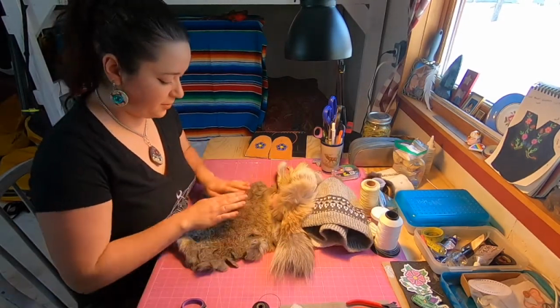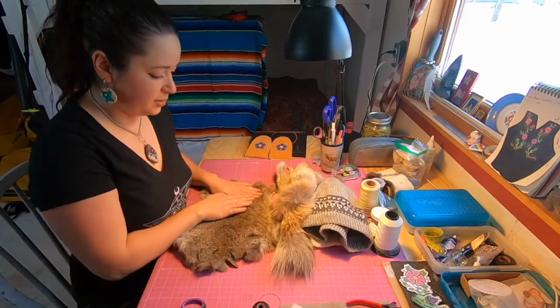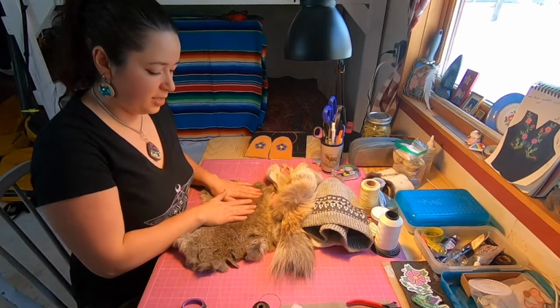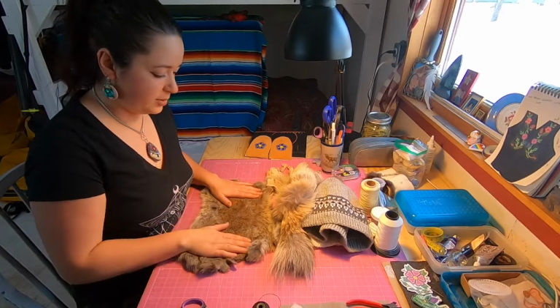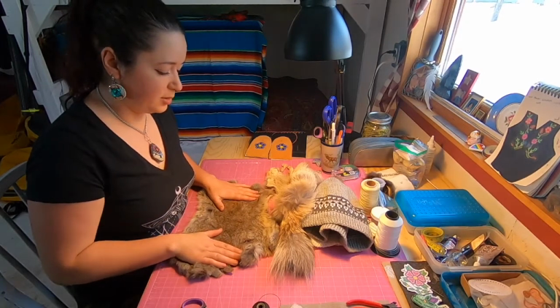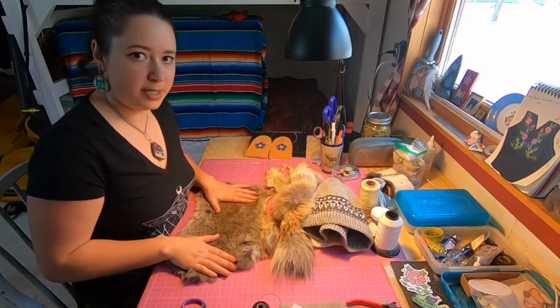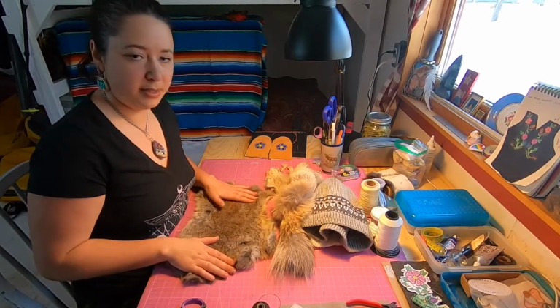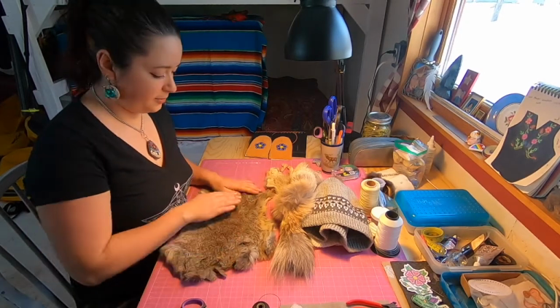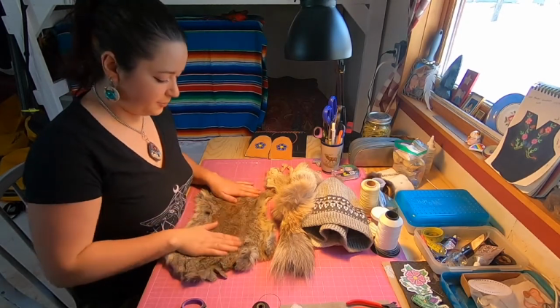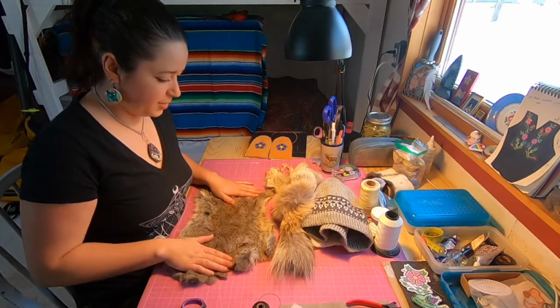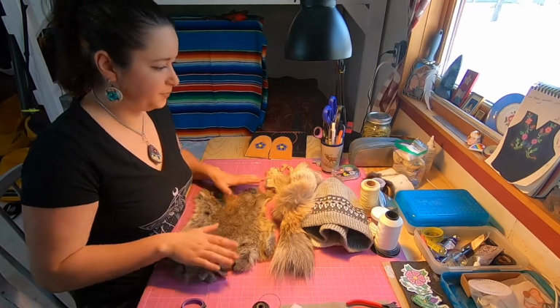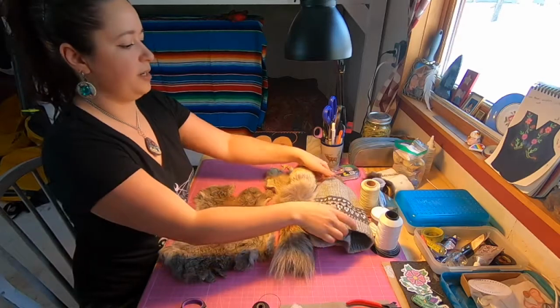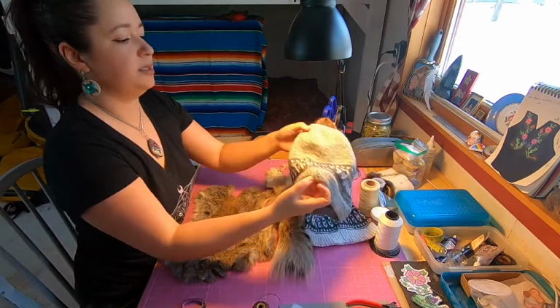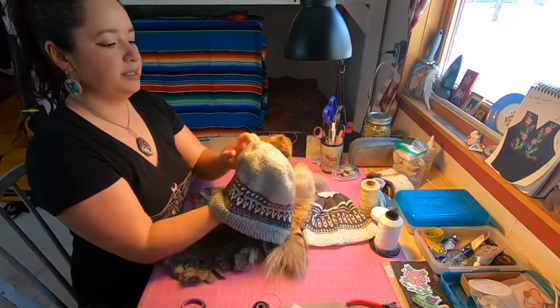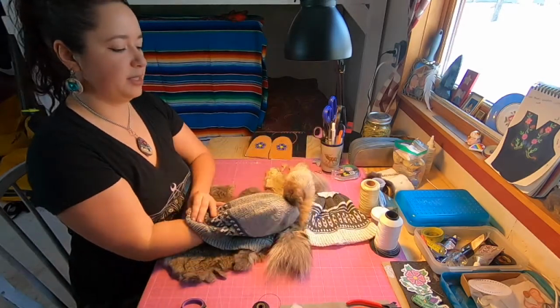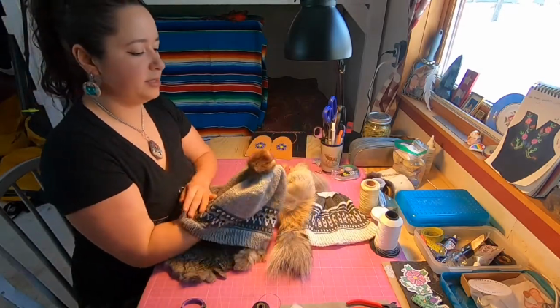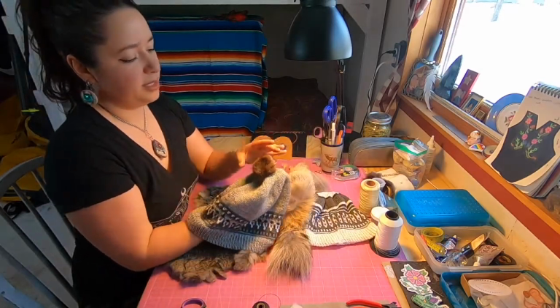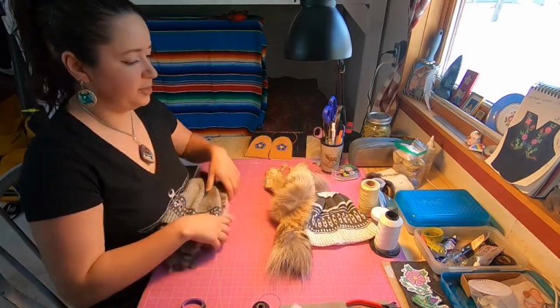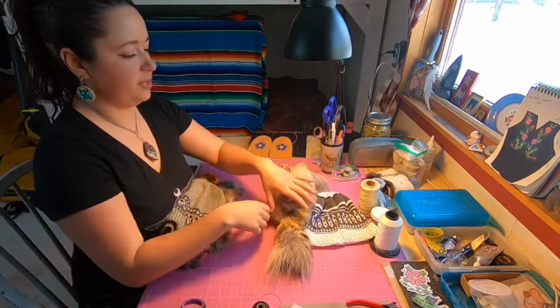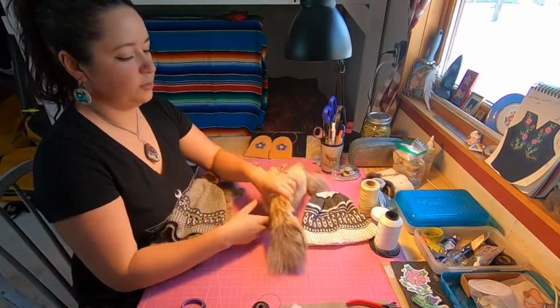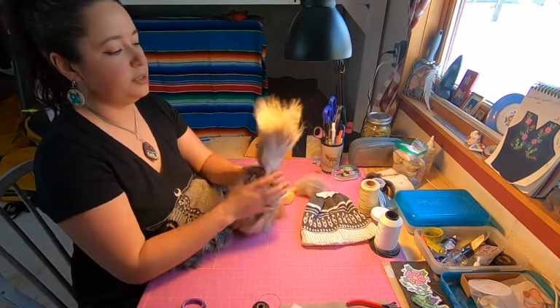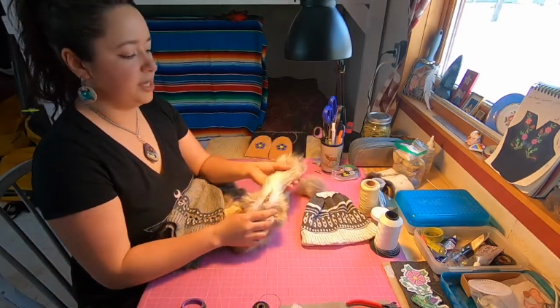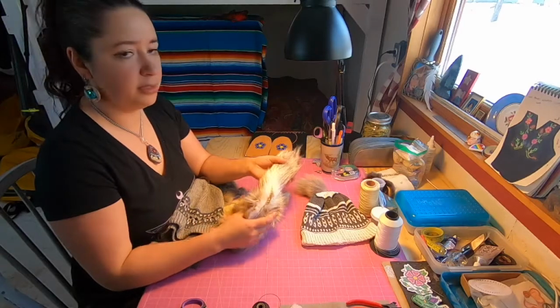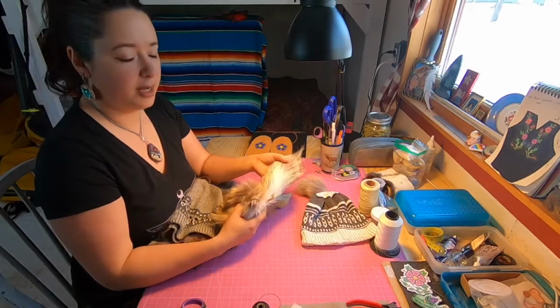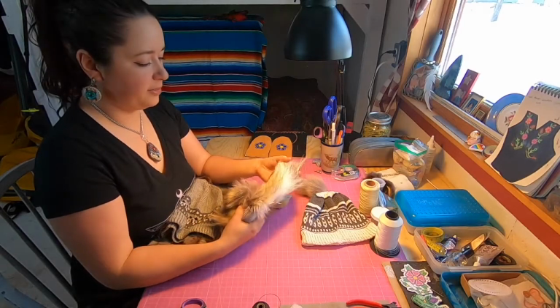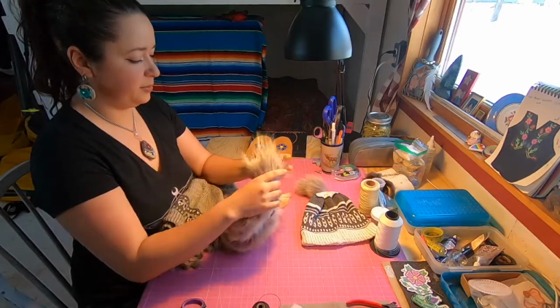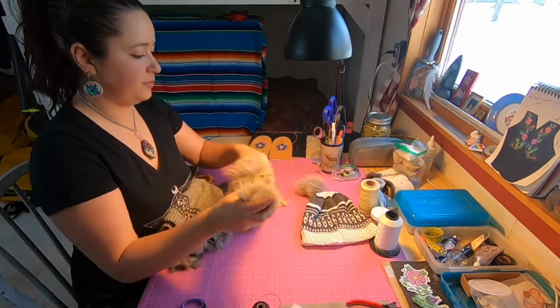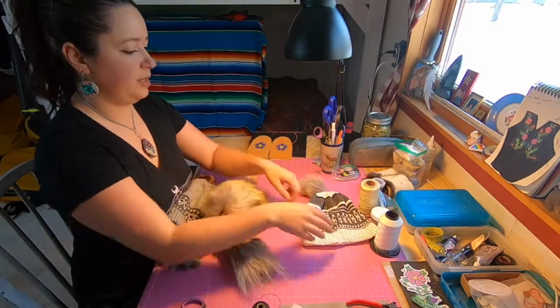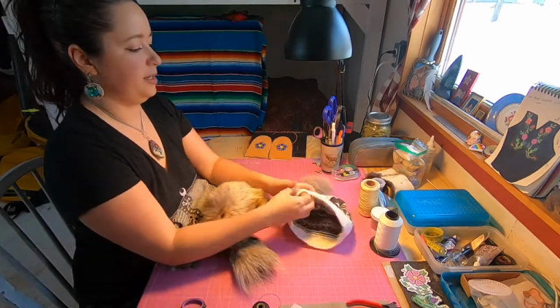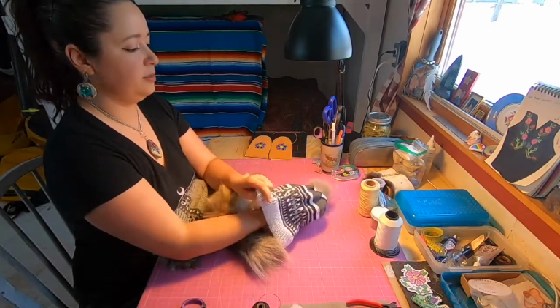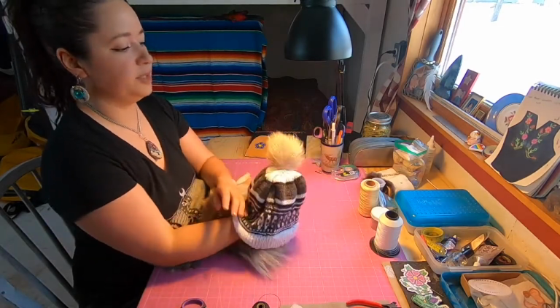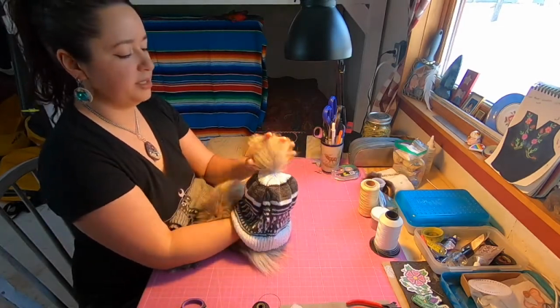So the first method is with the body of the fur right here, and it looks something like this. And there's another method where you're using the tail of the animal, and that looks something like this.